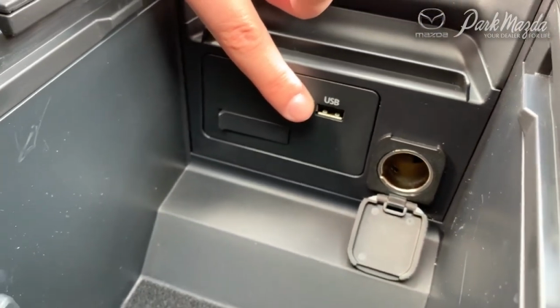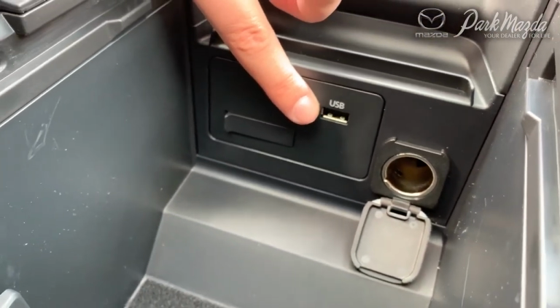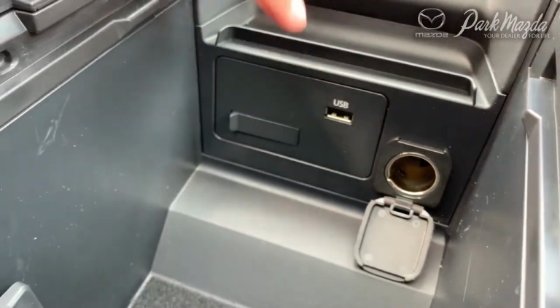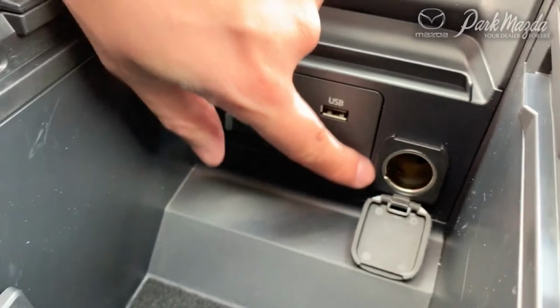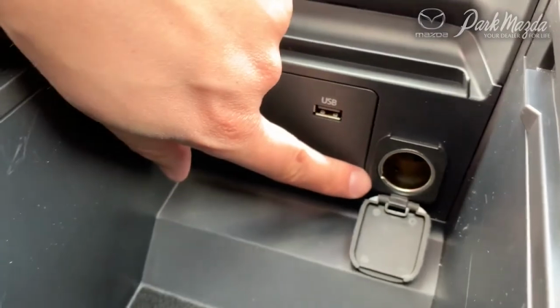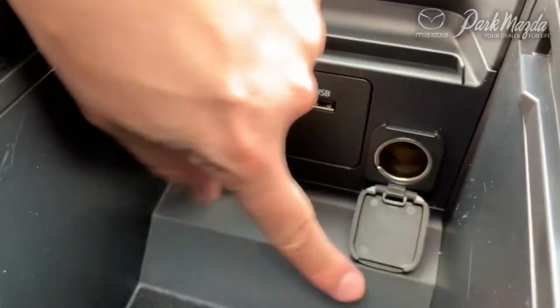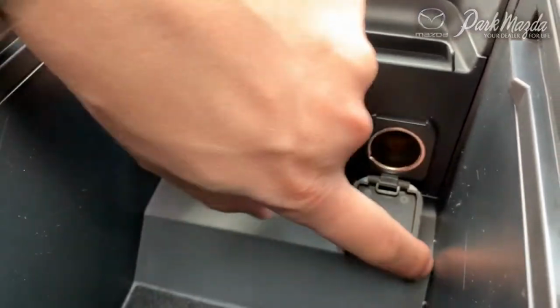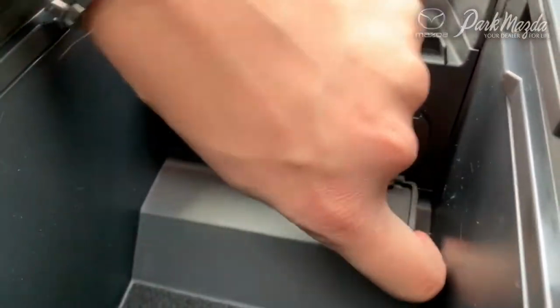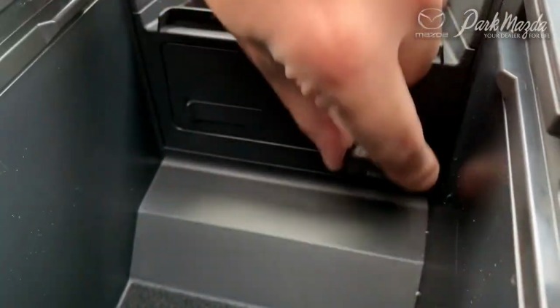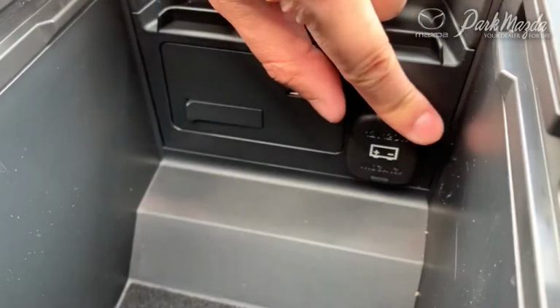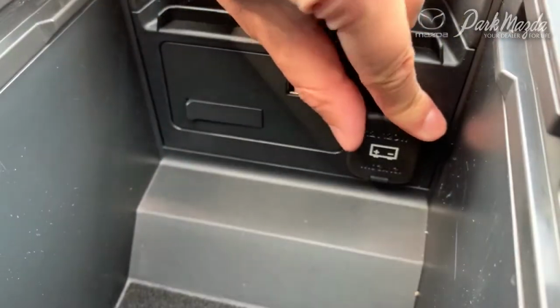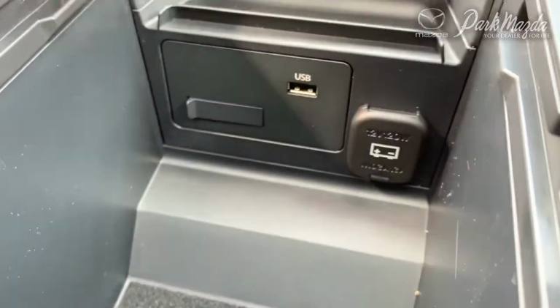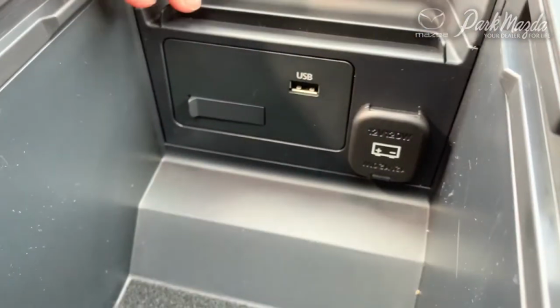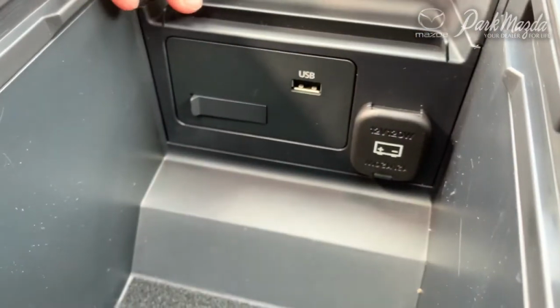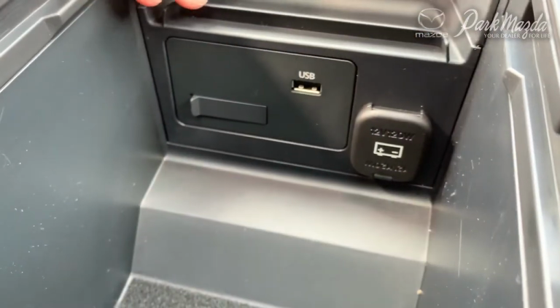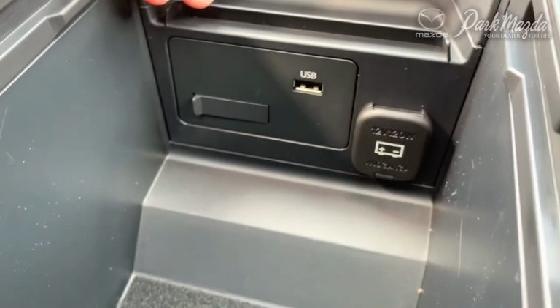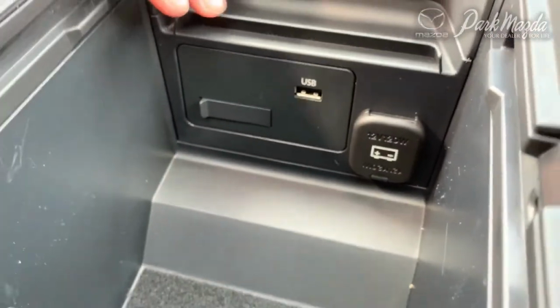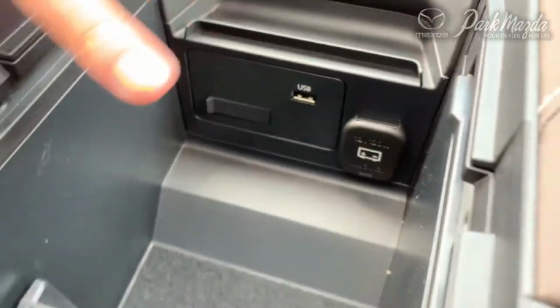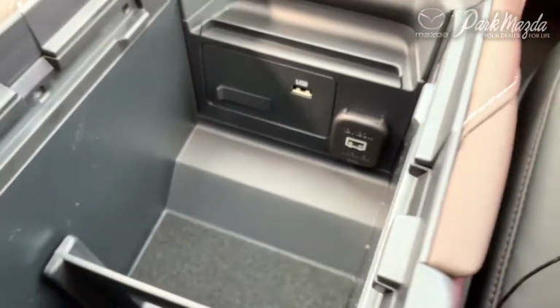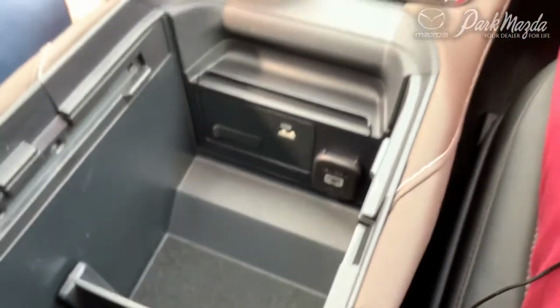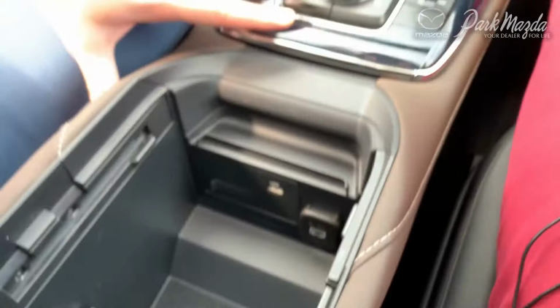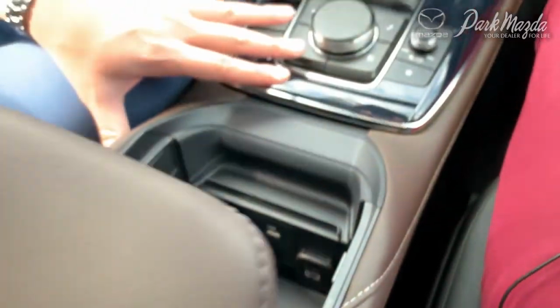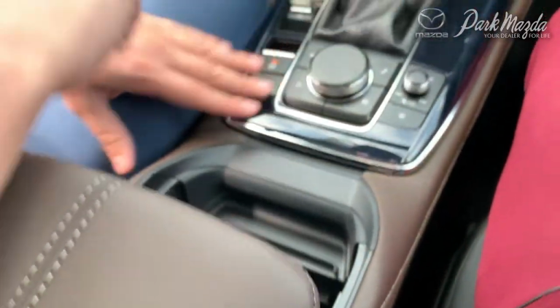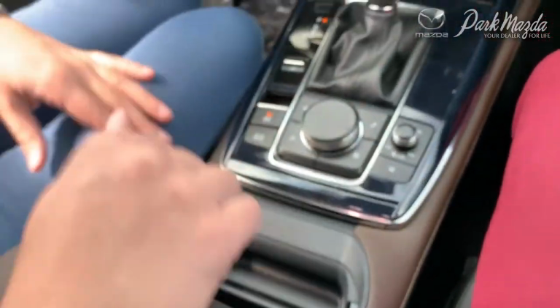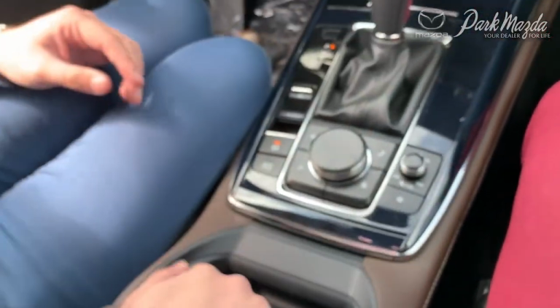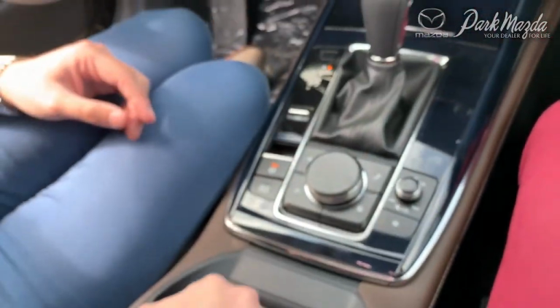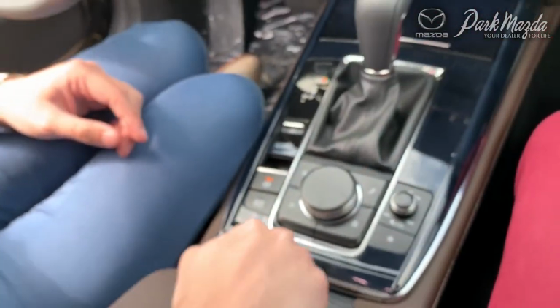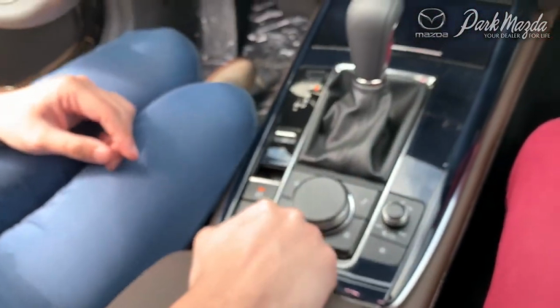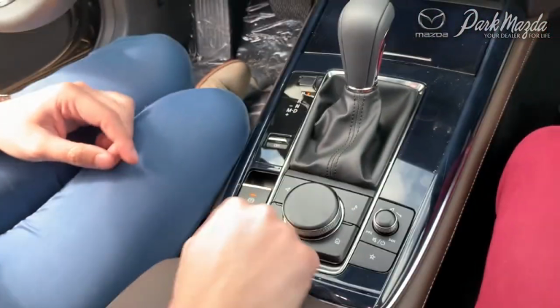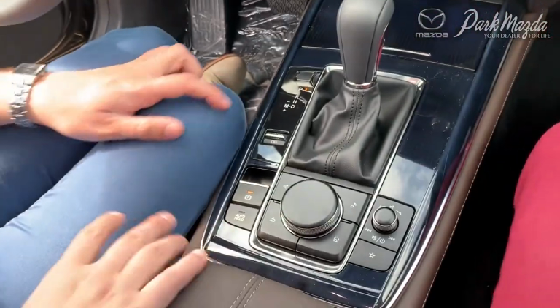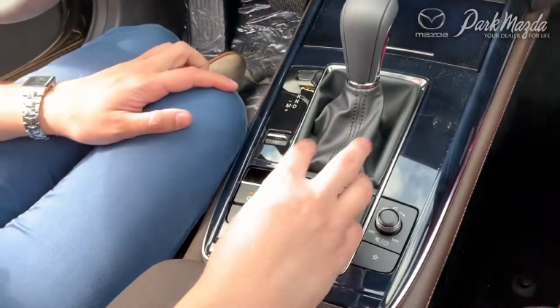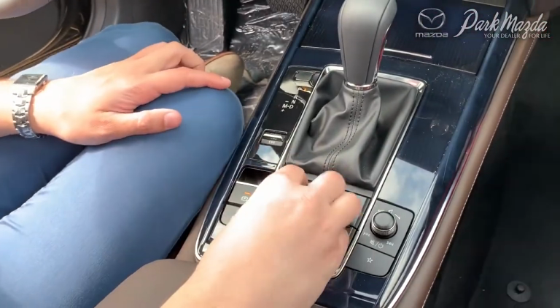The USB port also has access to your Apple CarPlay and Android Auto. Right beside that is your regular 12-volt plug-in.